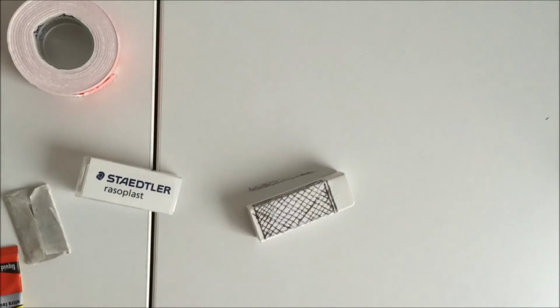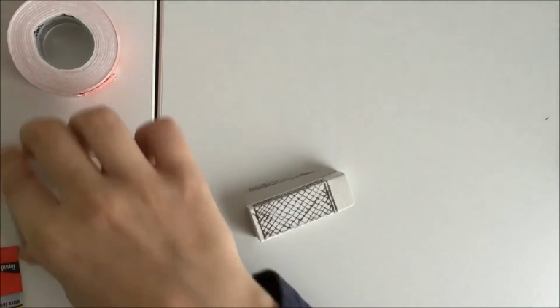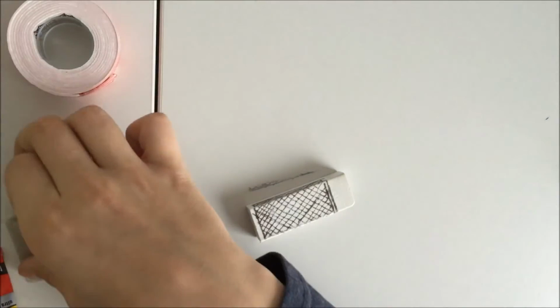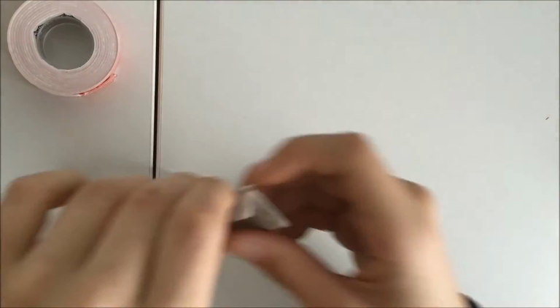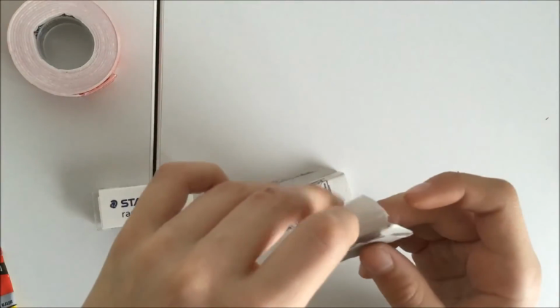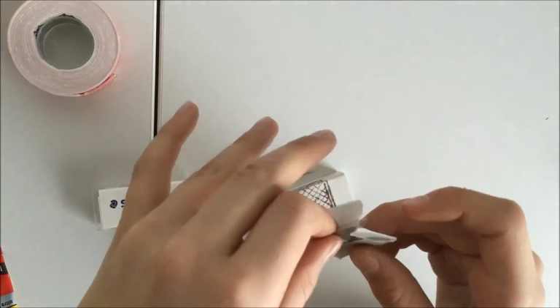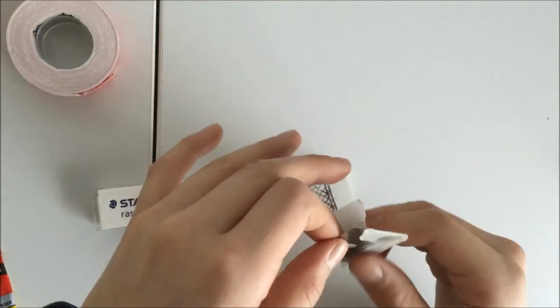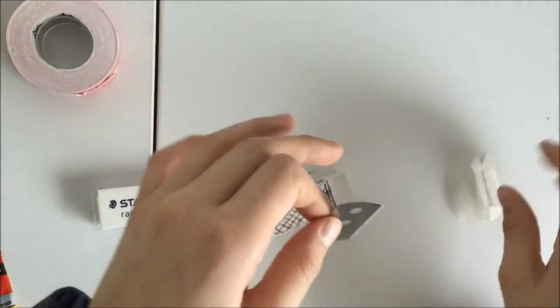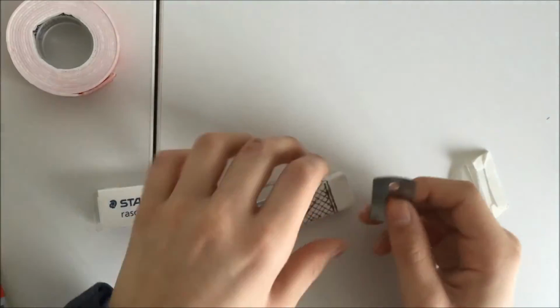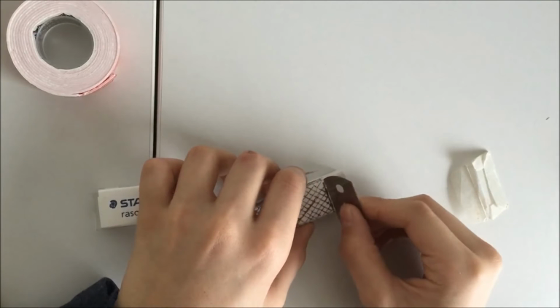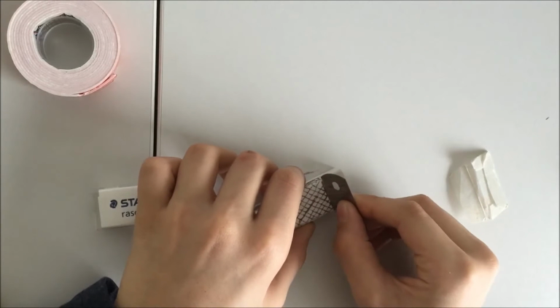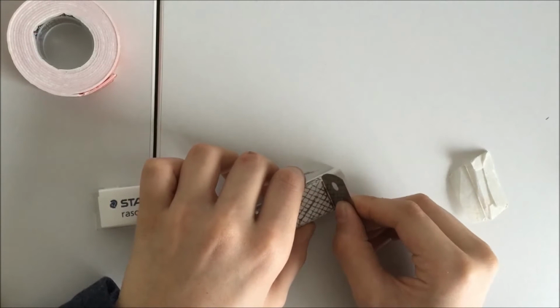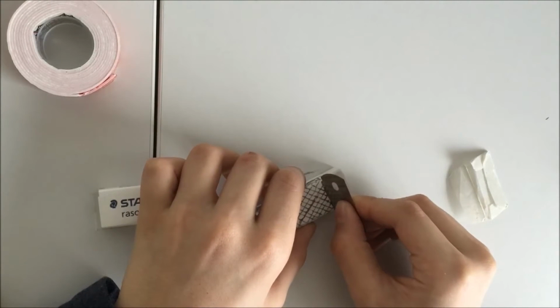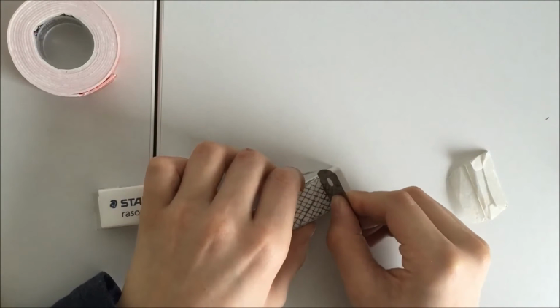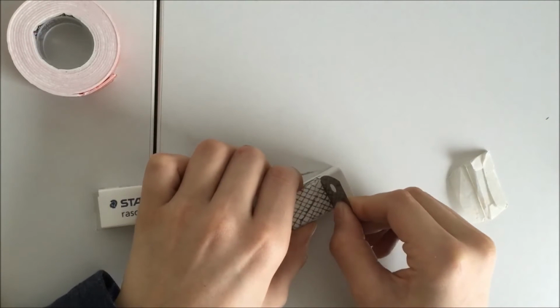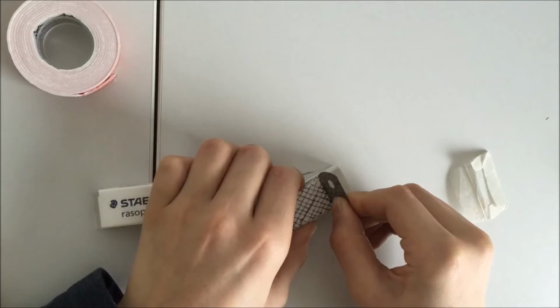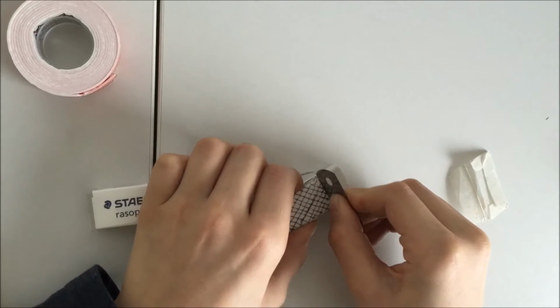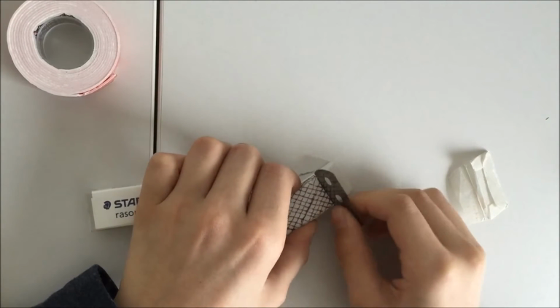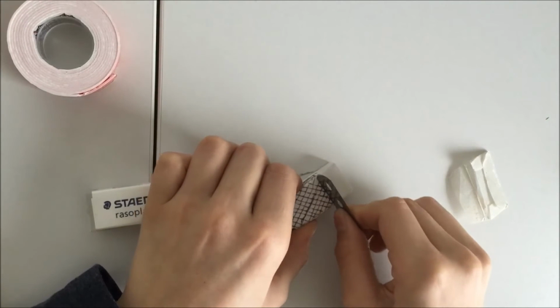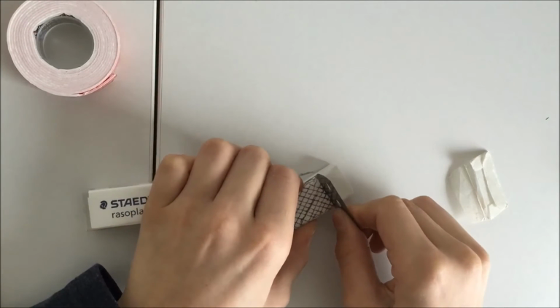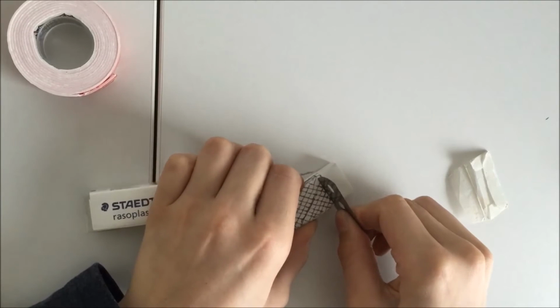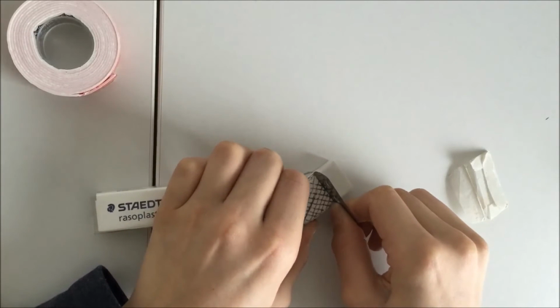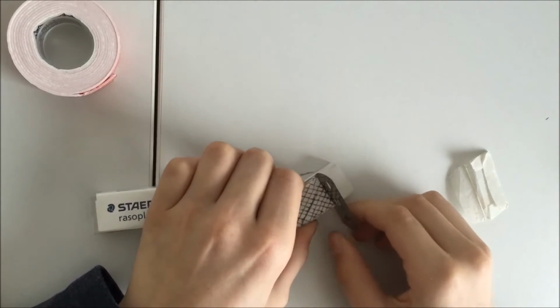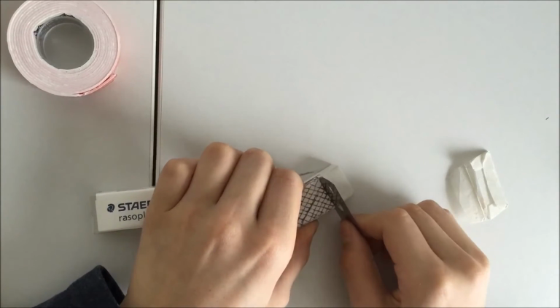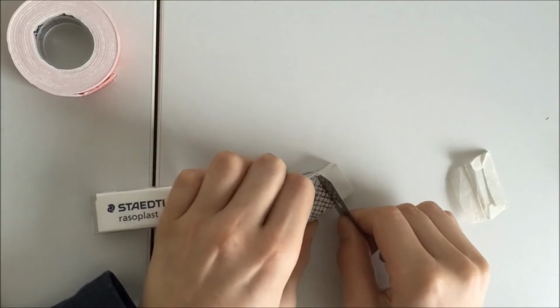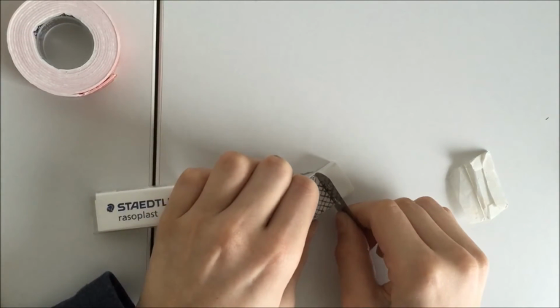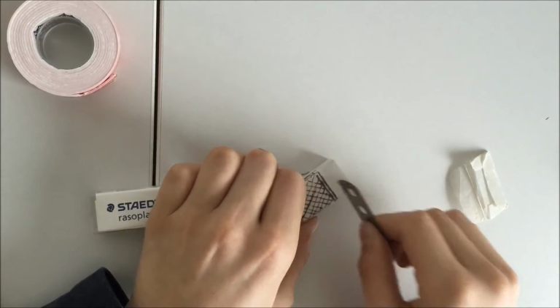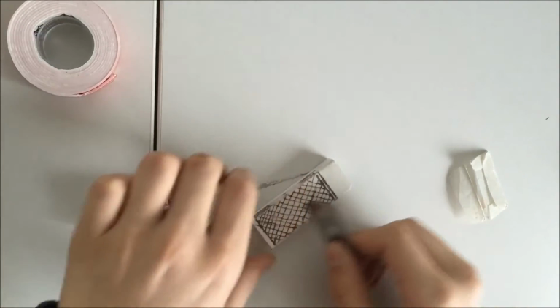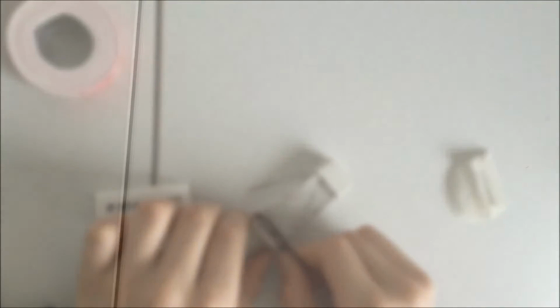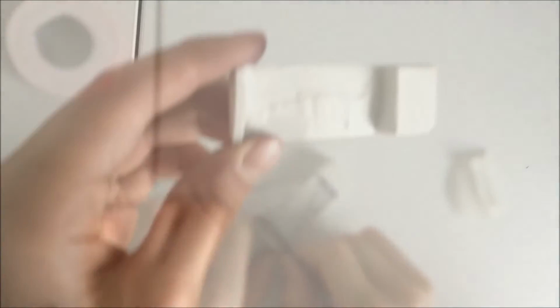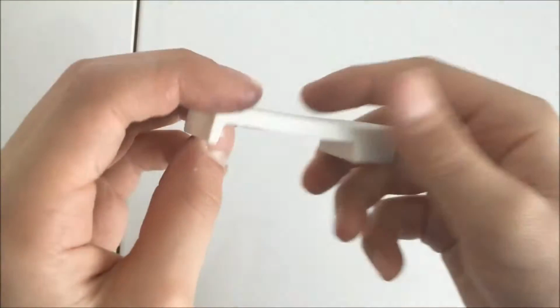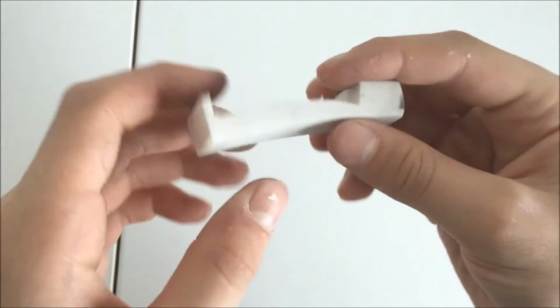And then, with your sharp cutting tool, cut the eraser on the lines. Do not cut yourself. This is what you will get.